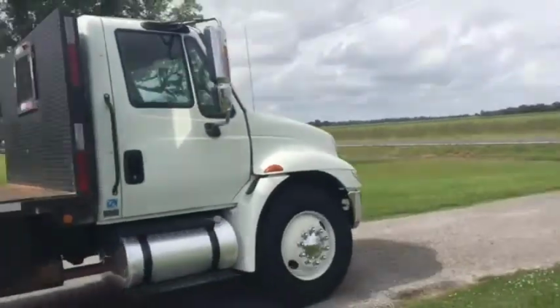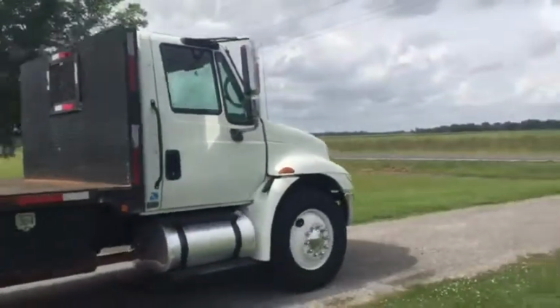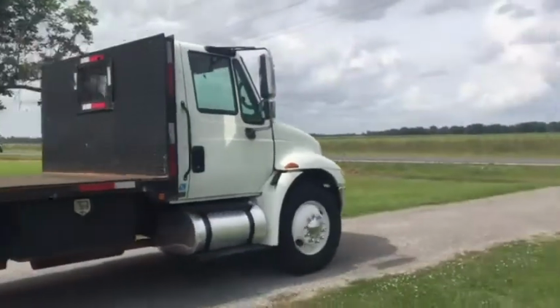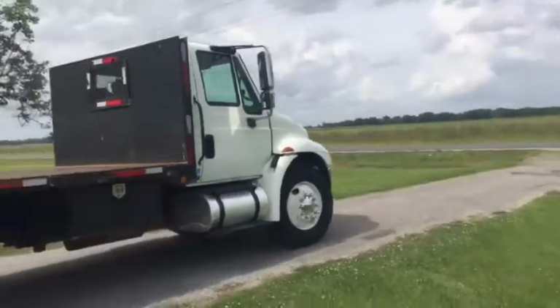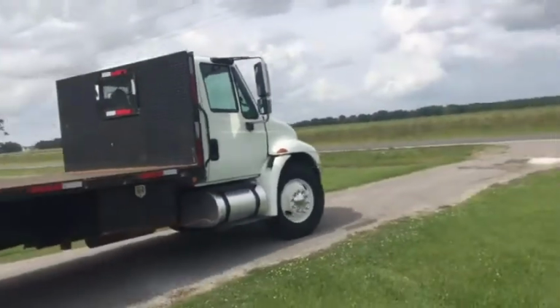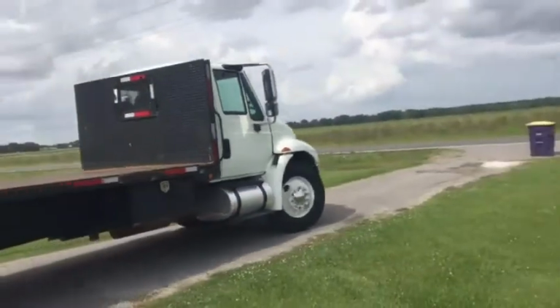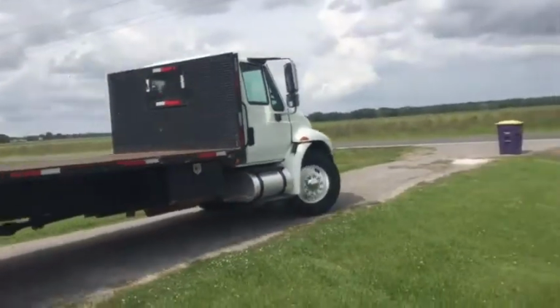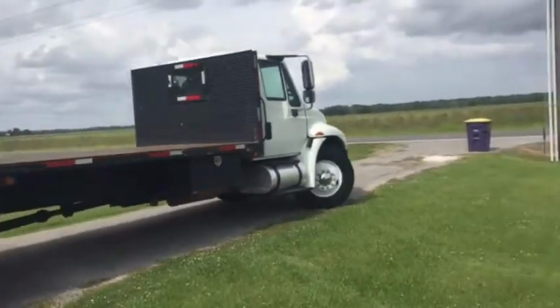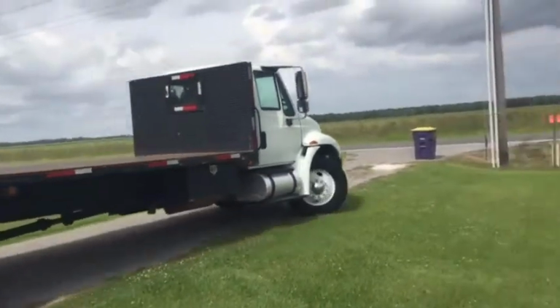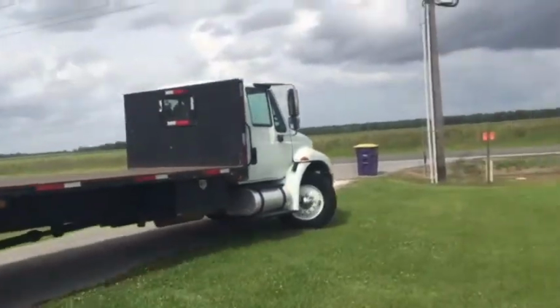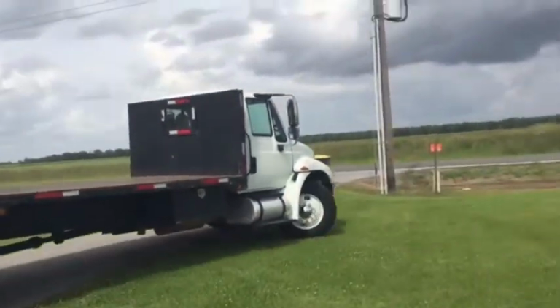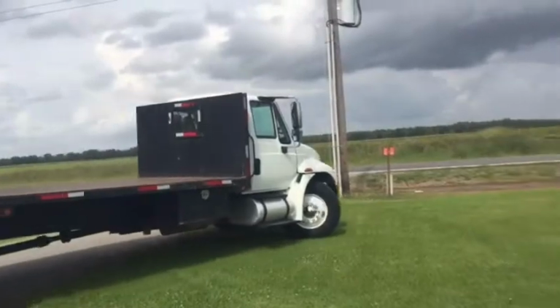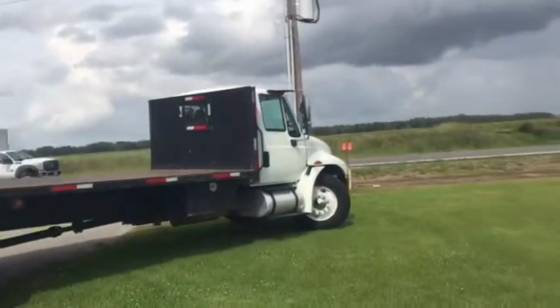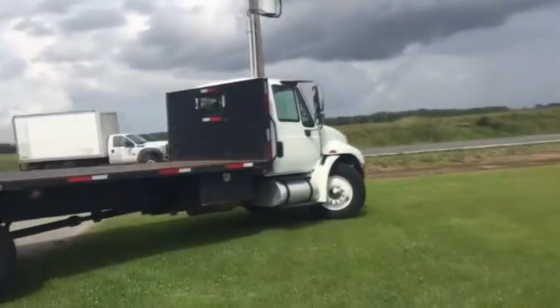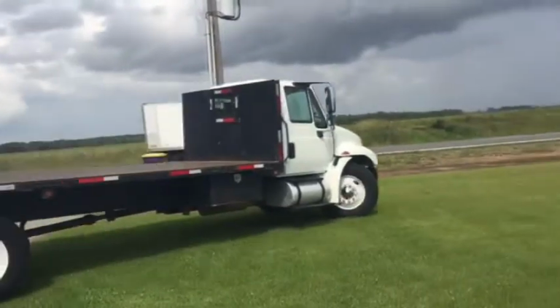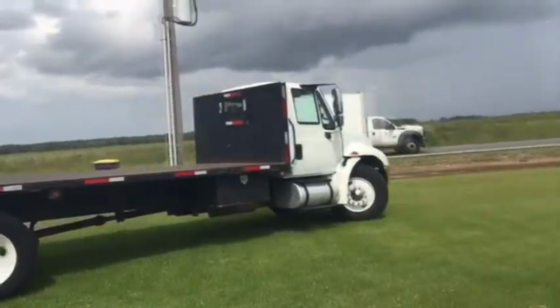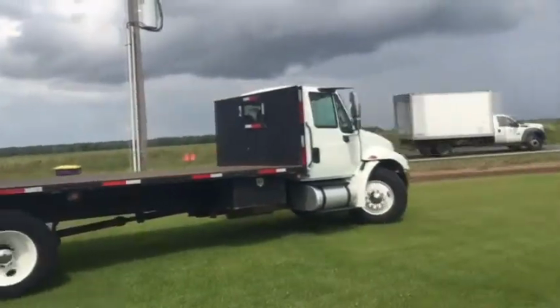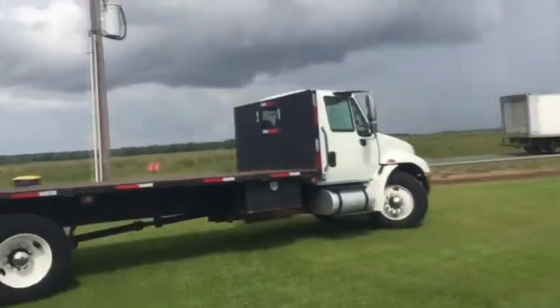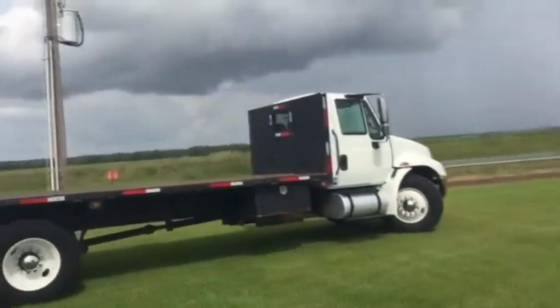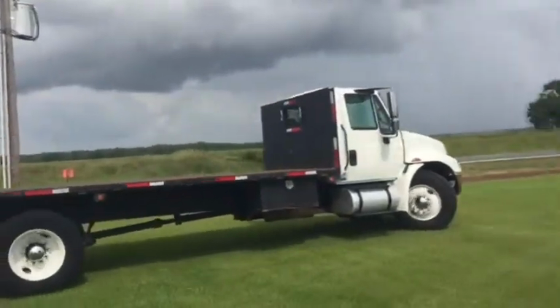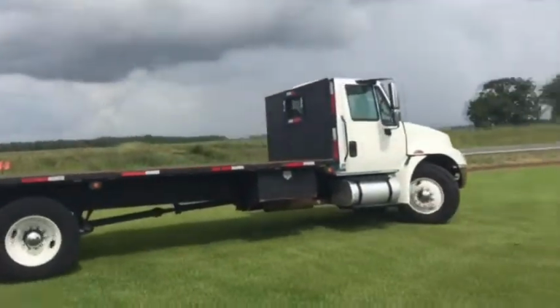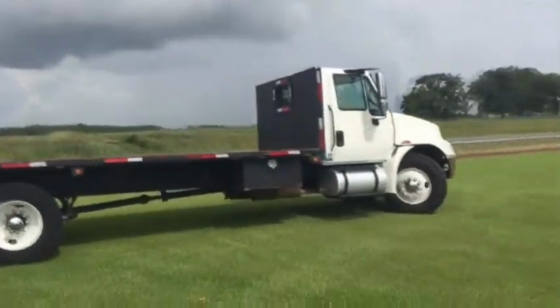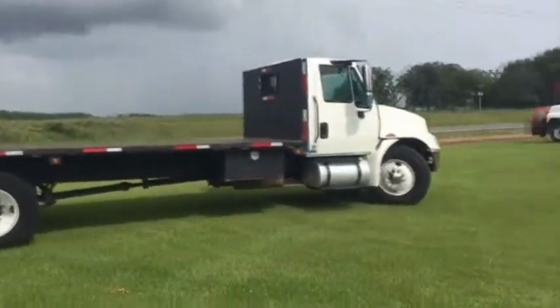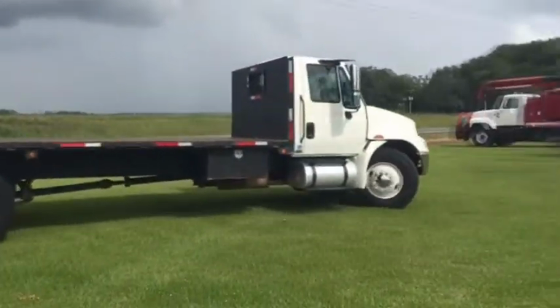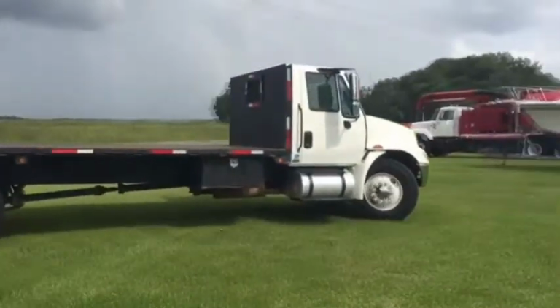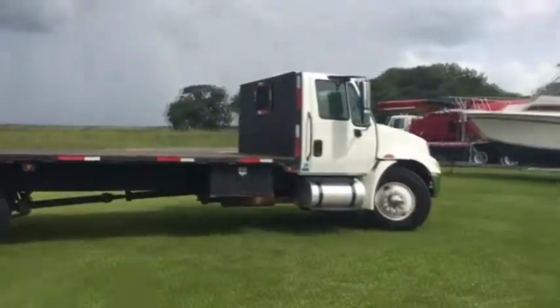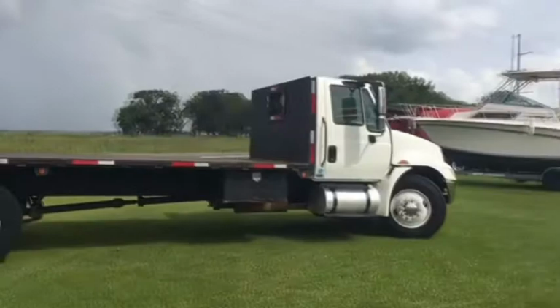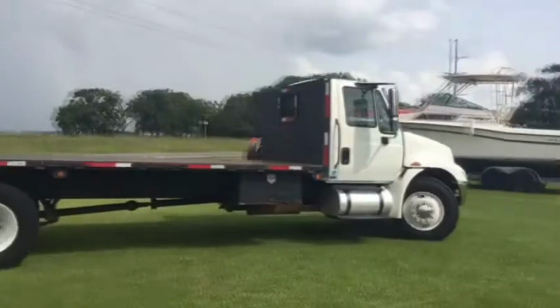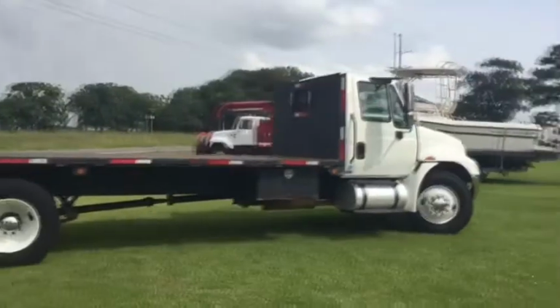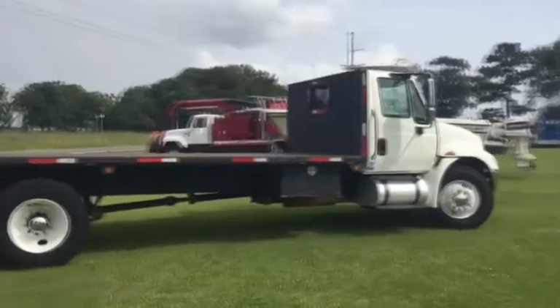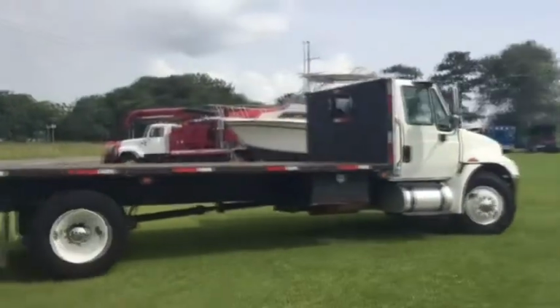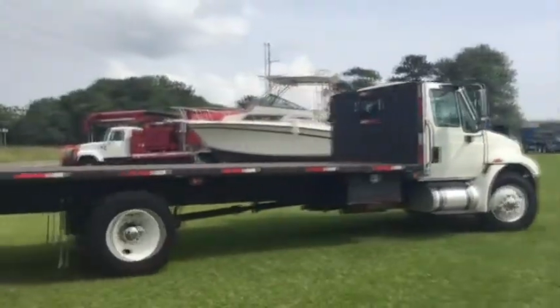I'm going to drive around here a little bit just to let you see how it runs and how it drives. It goes out here driving around.